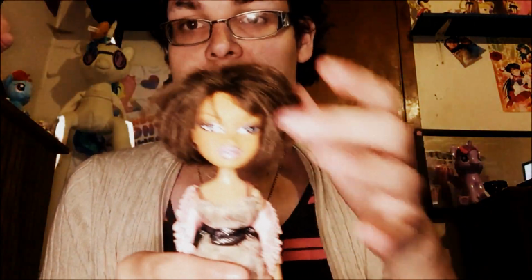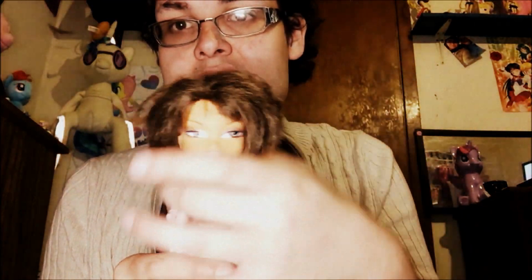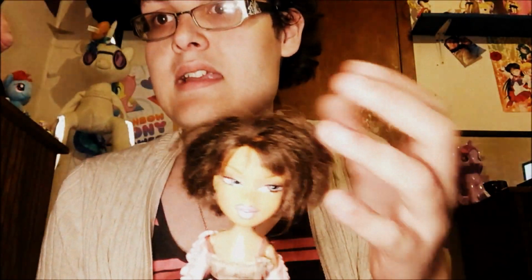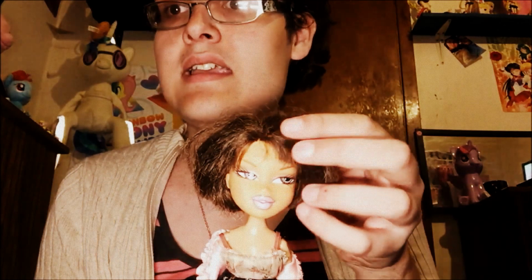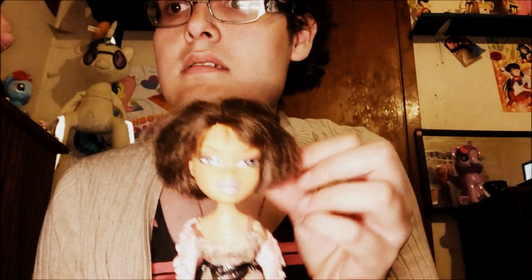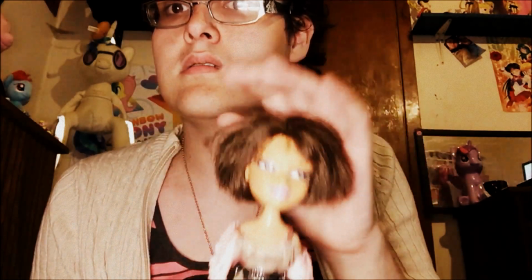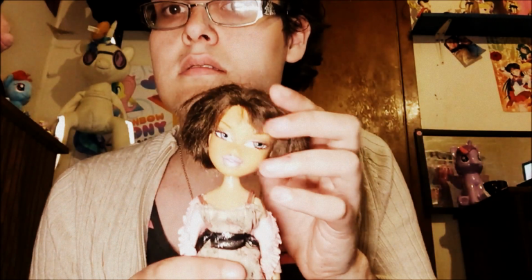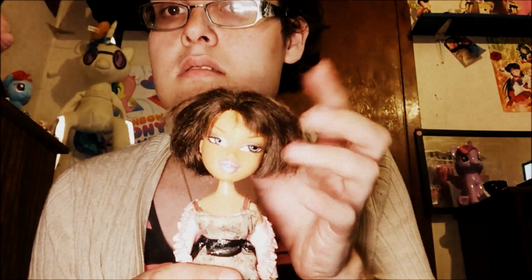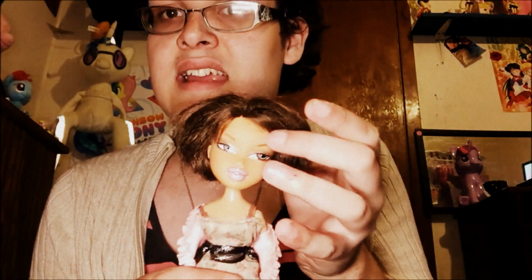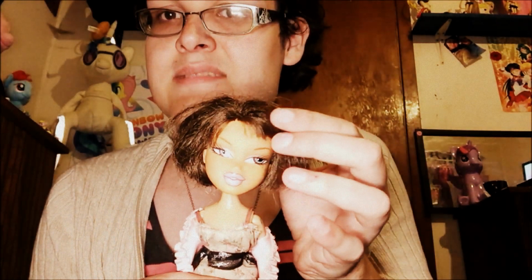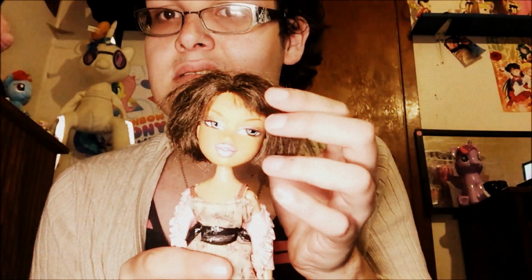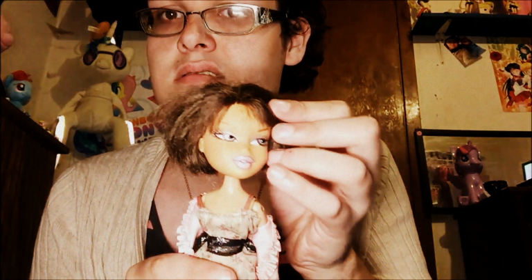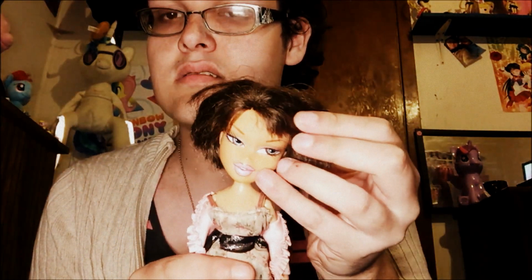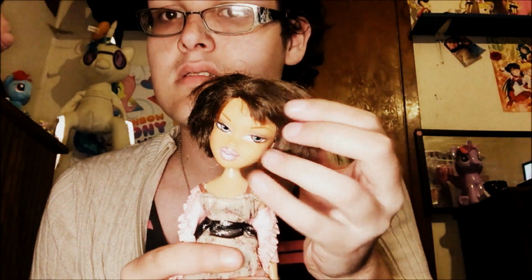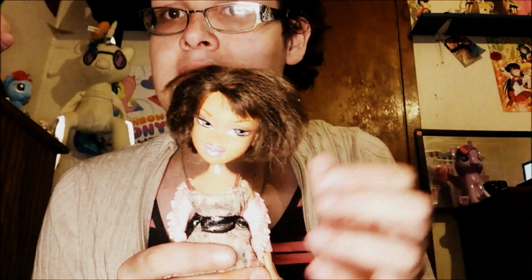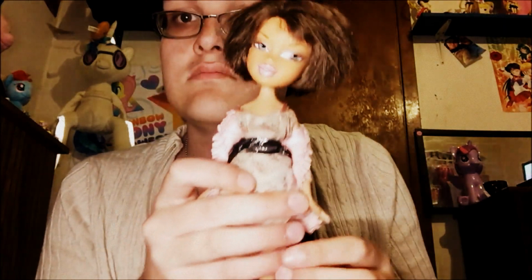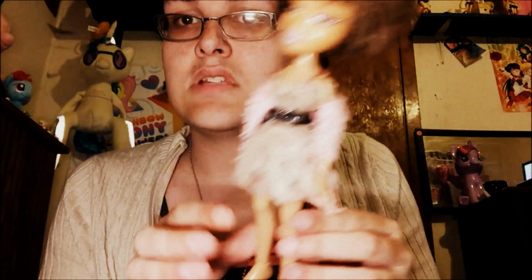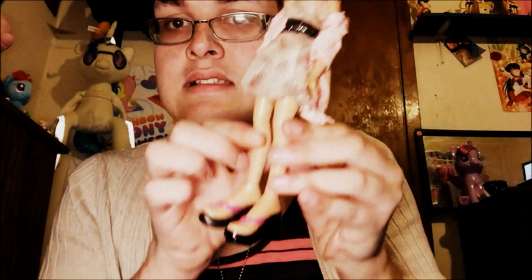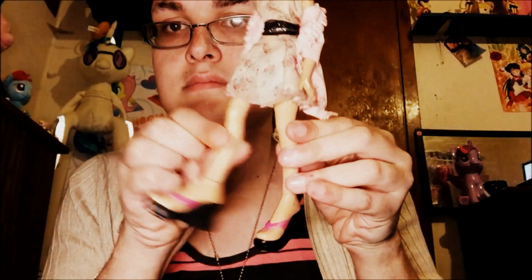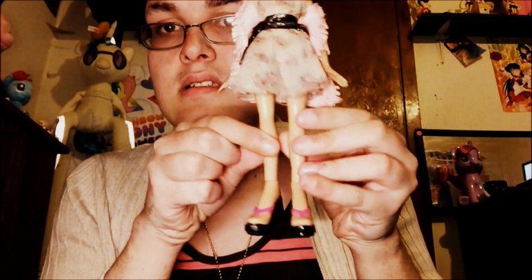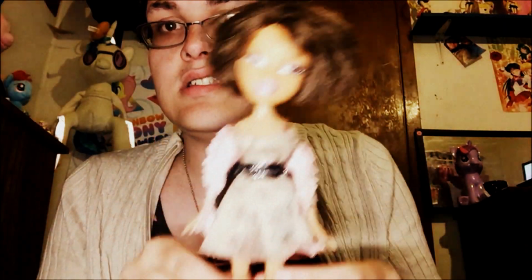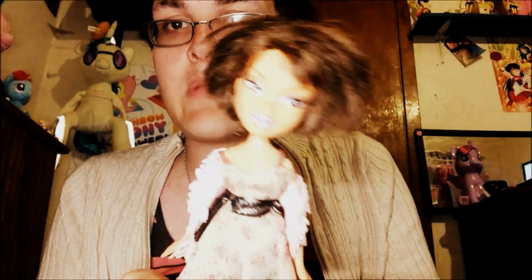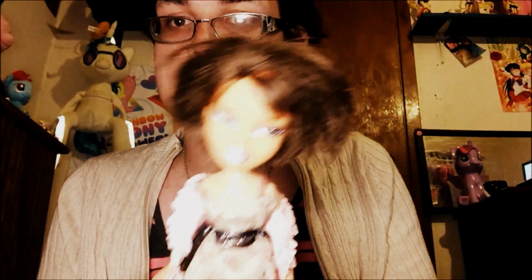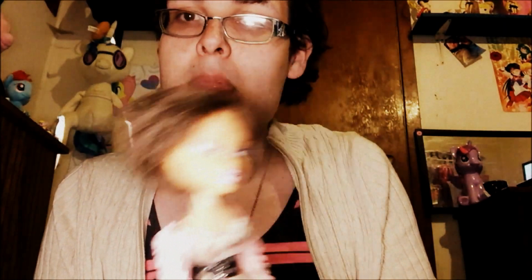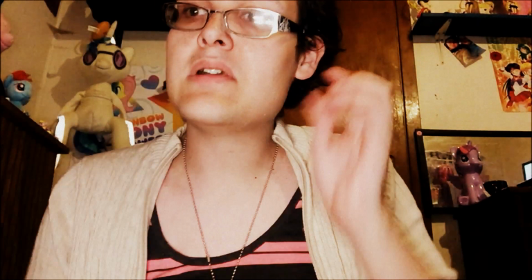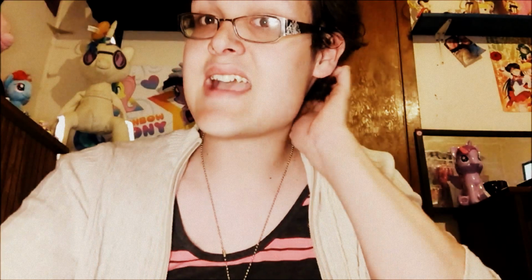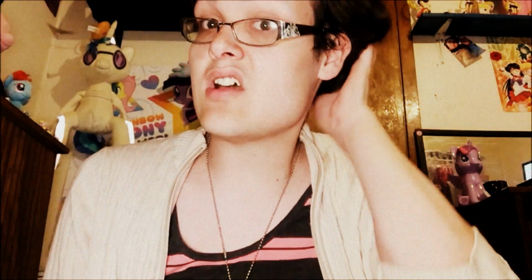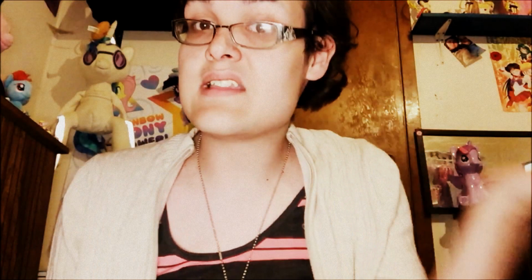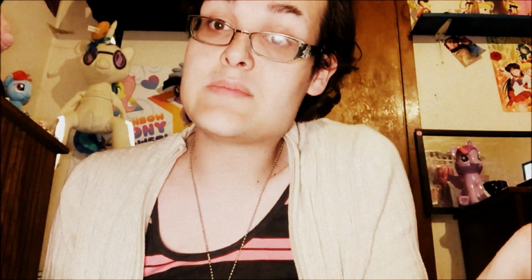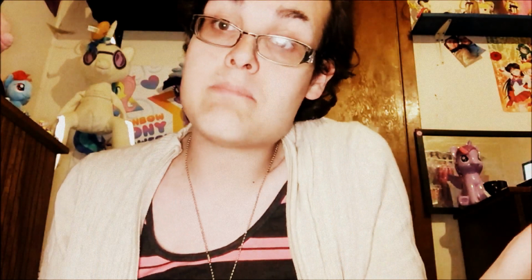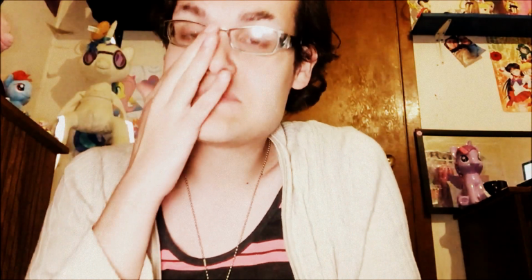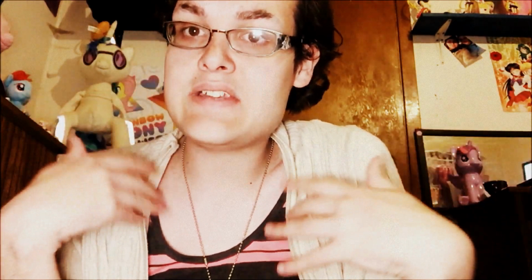I think this is Nighty Night Yasmin? She looks like a mom, but who doesn't have a doll that looks like someone's mom? I do — everyone does.